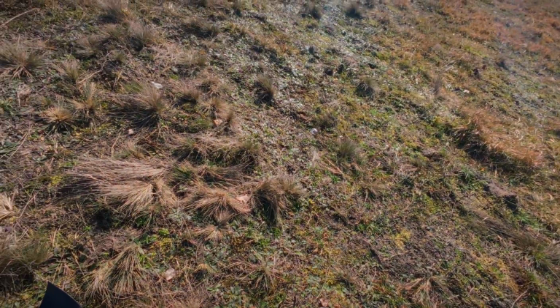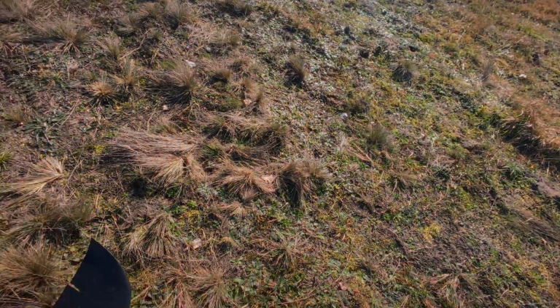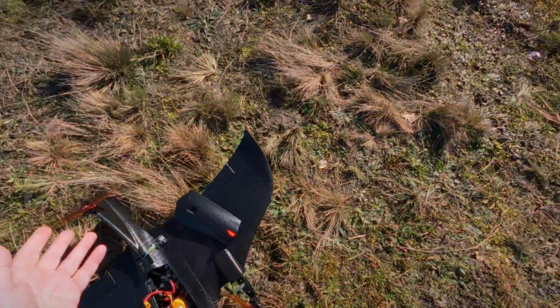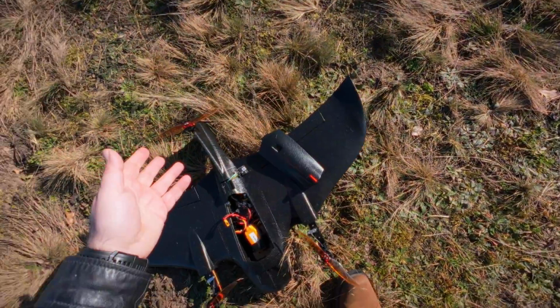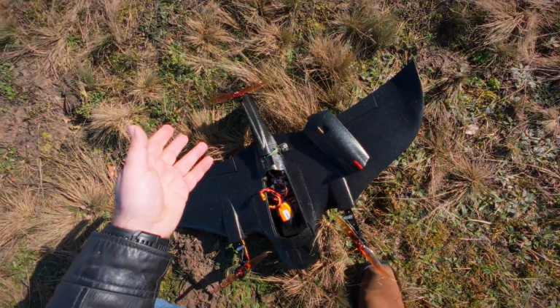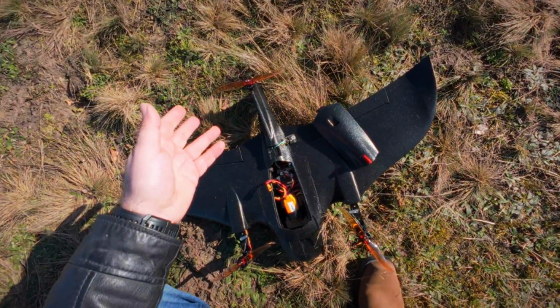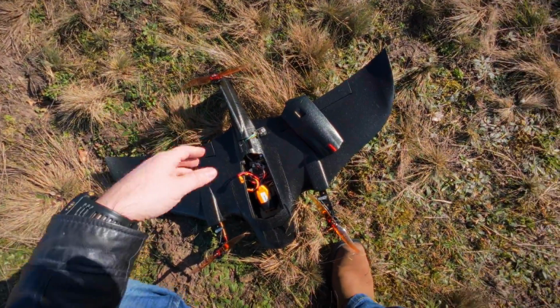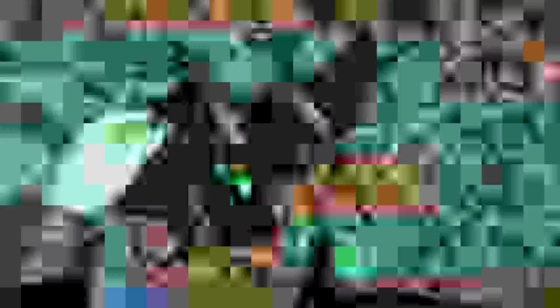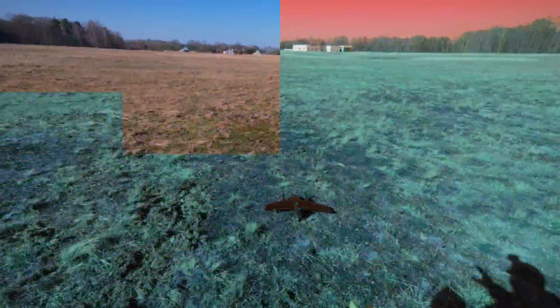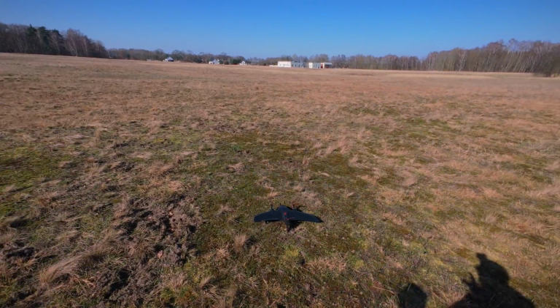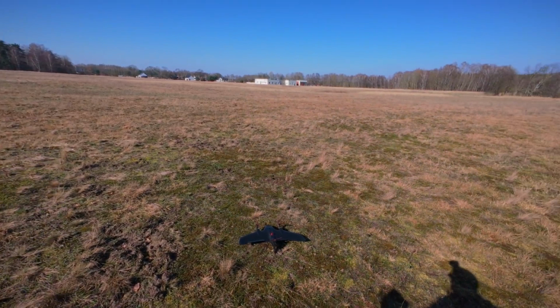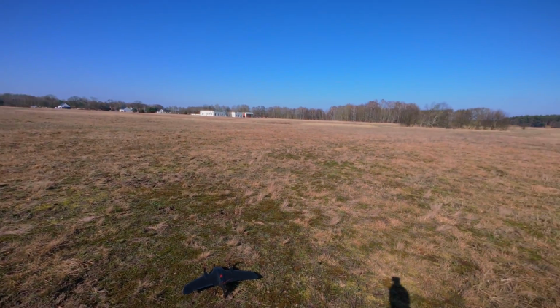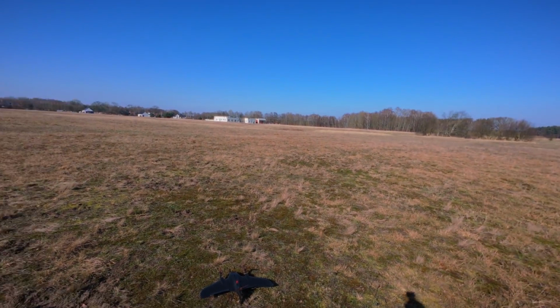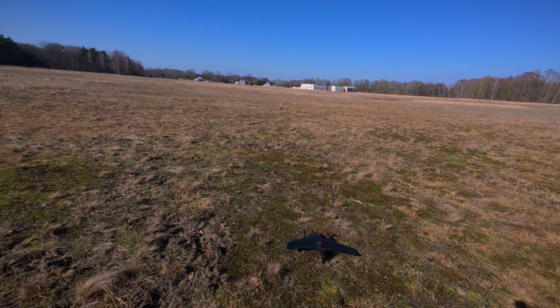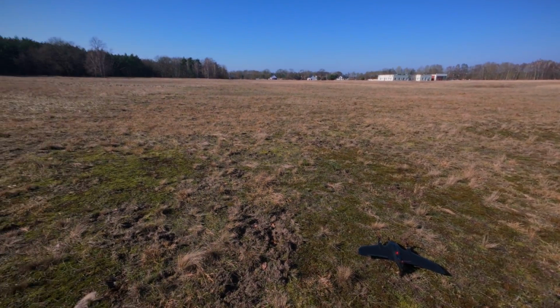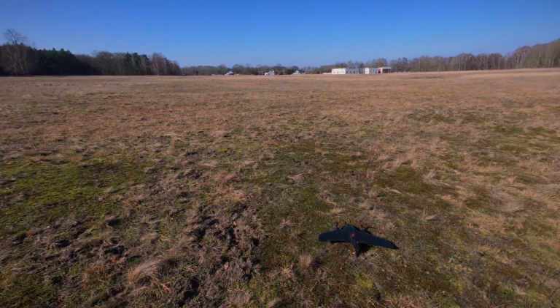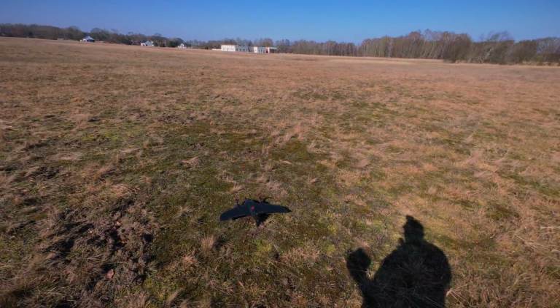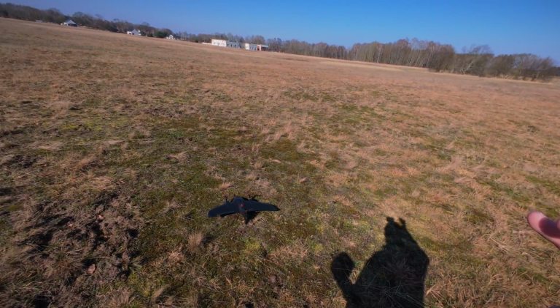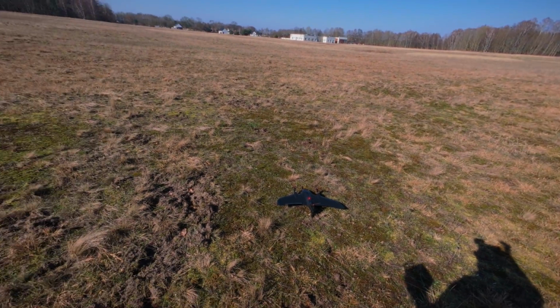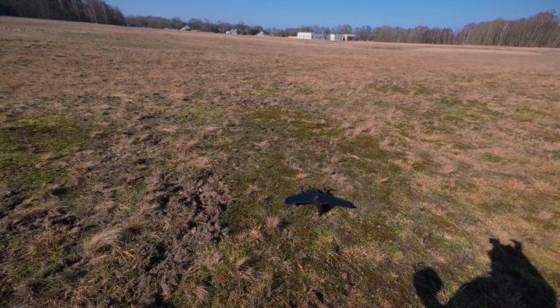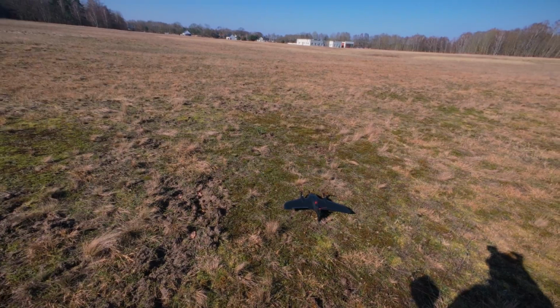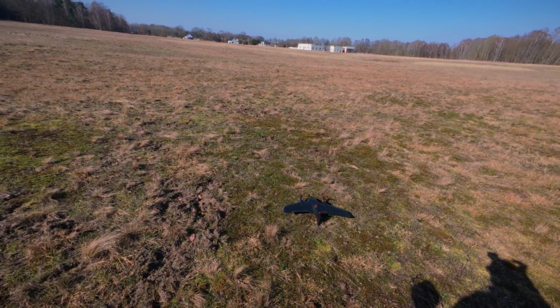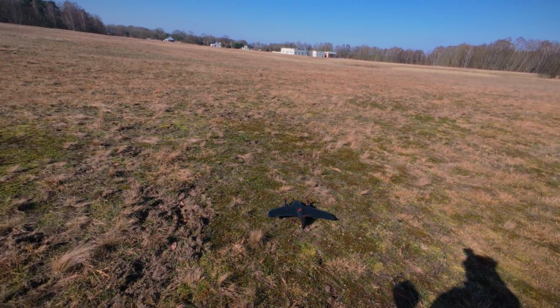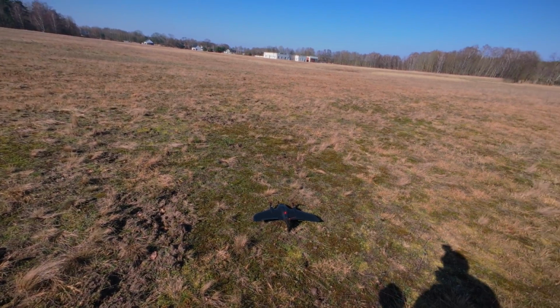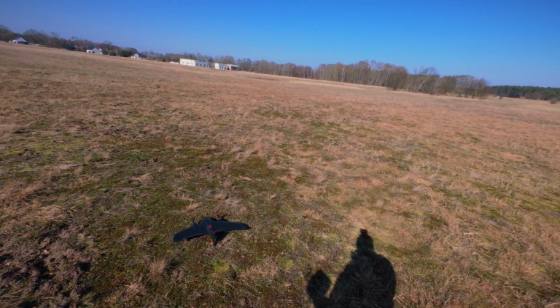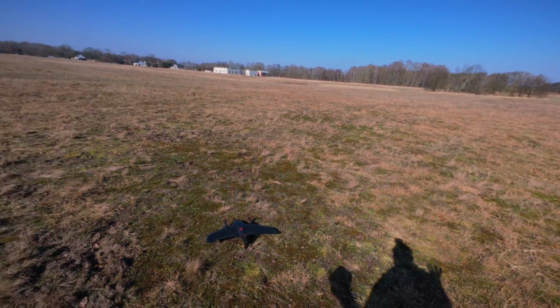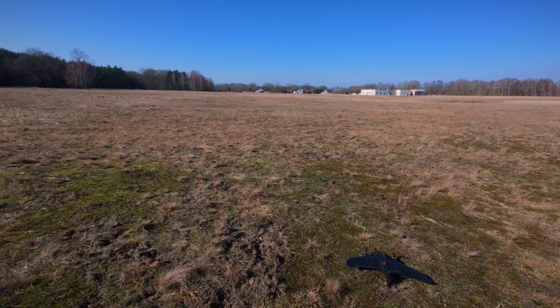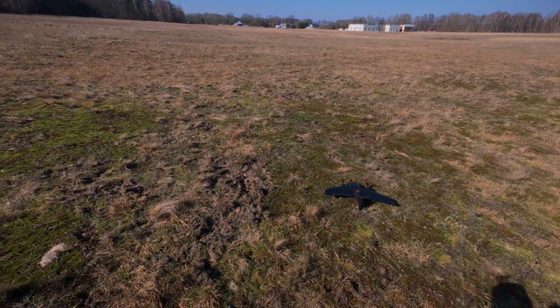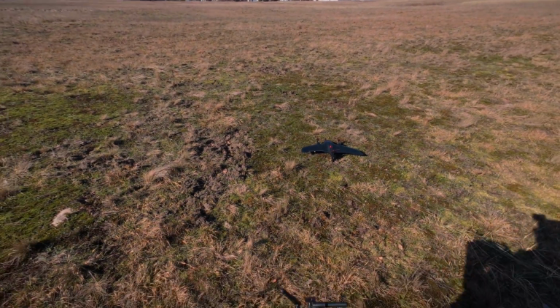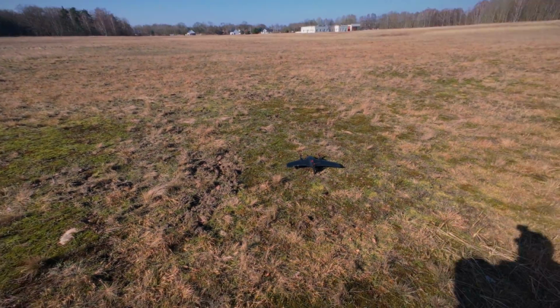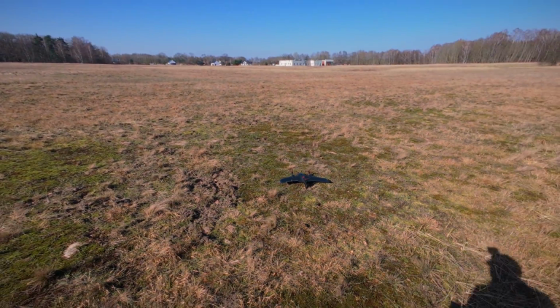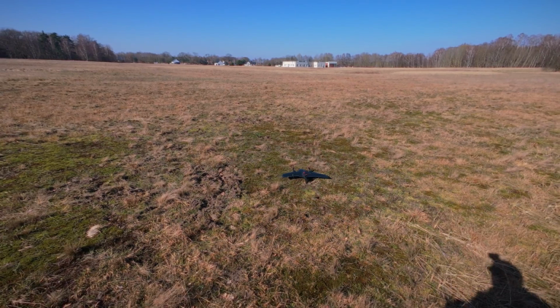Let me find the cover, maybe it's somewhere. Then let's try one more time with exactly the same procedure as before — take off in multi-rotor mode, transition to airplane, then land. Let's arm.